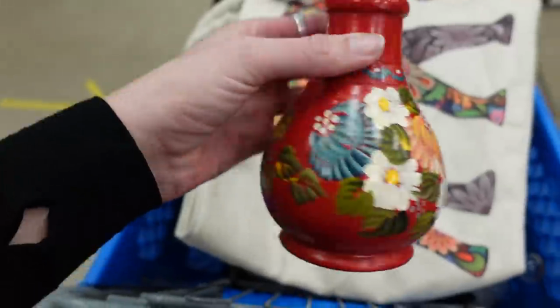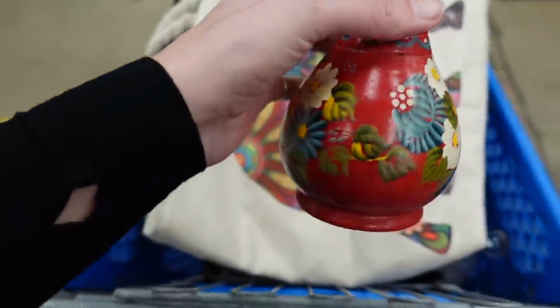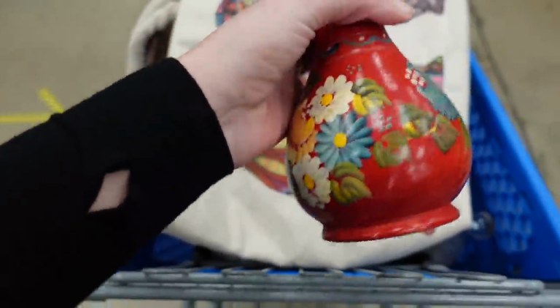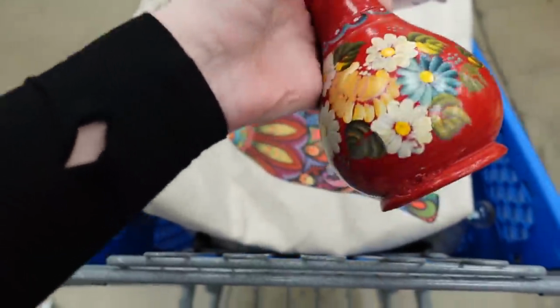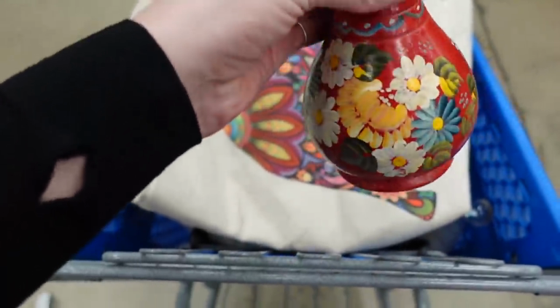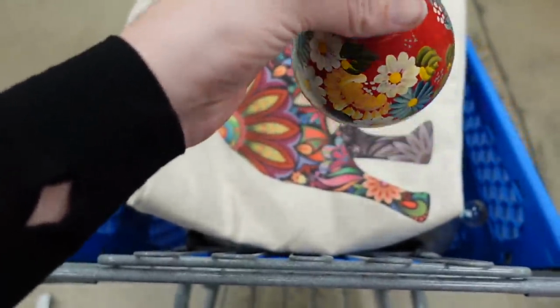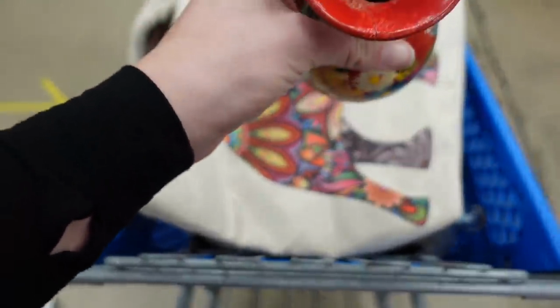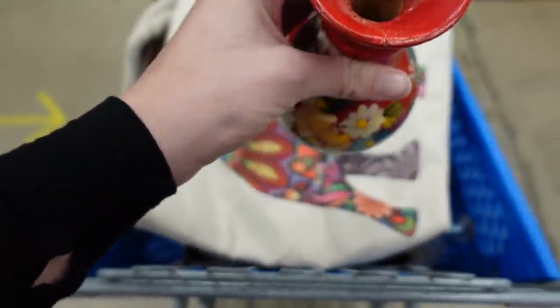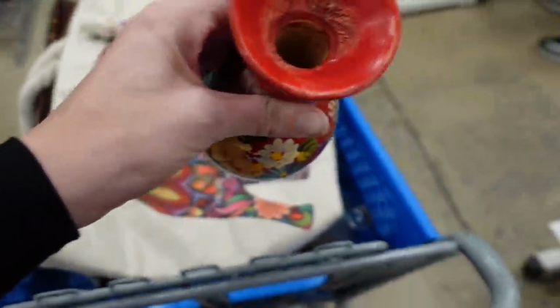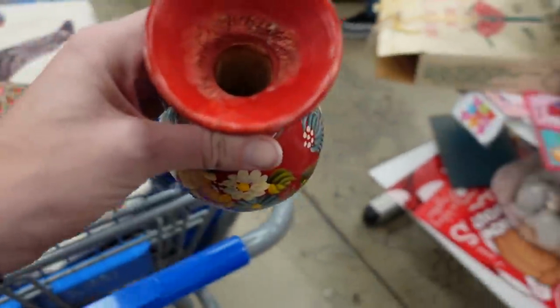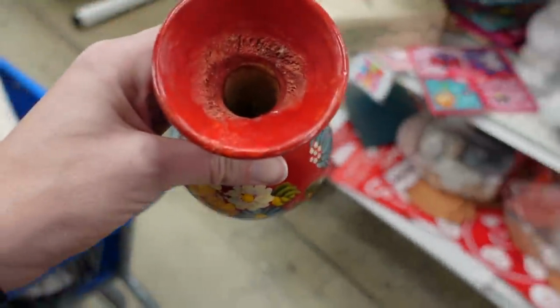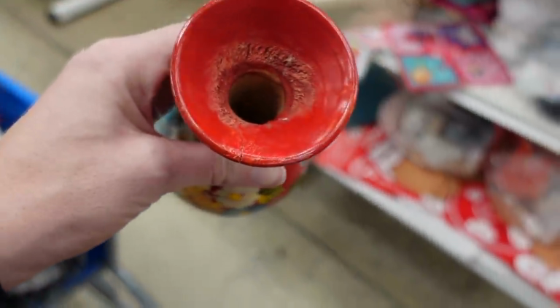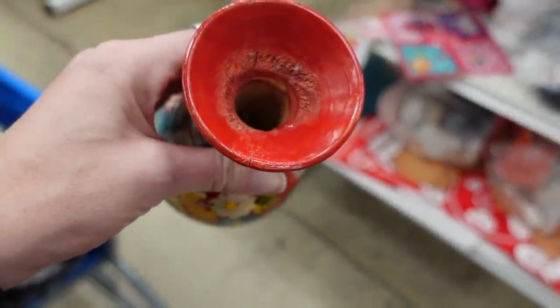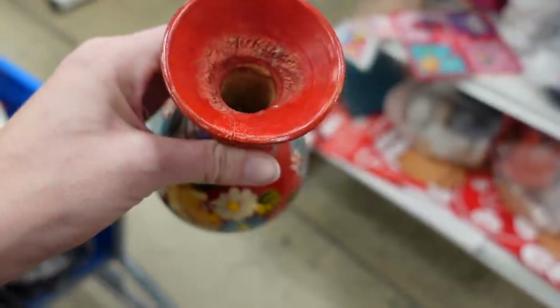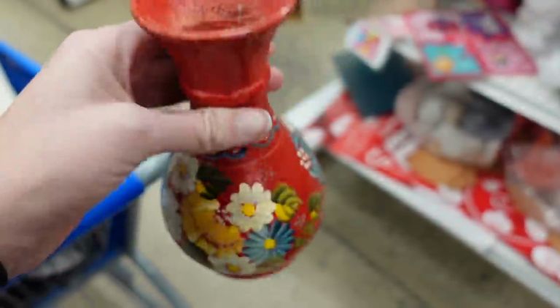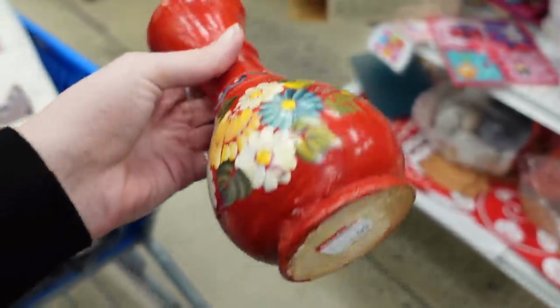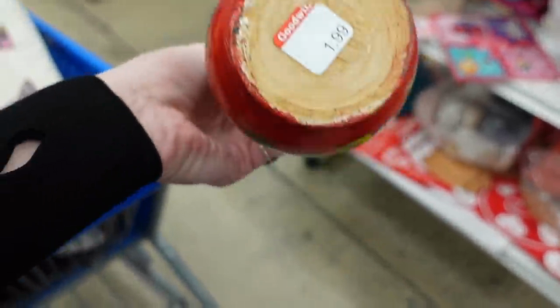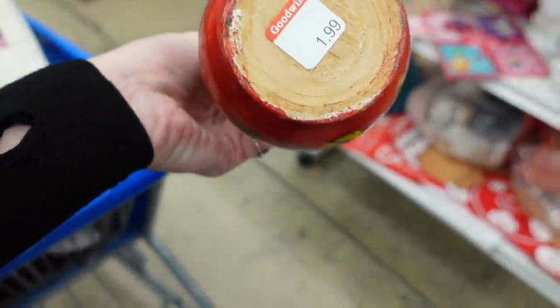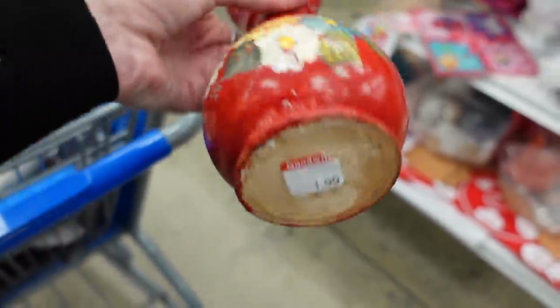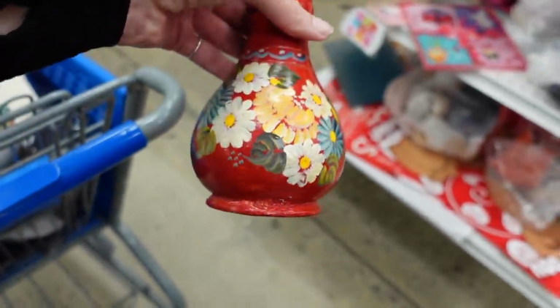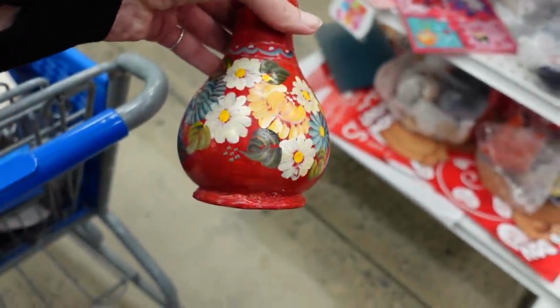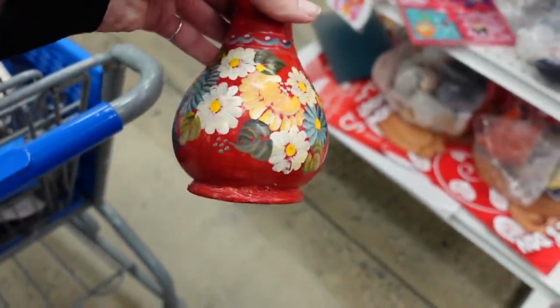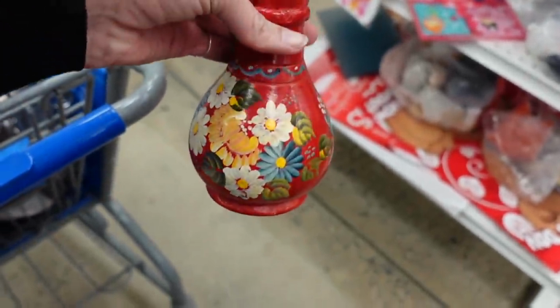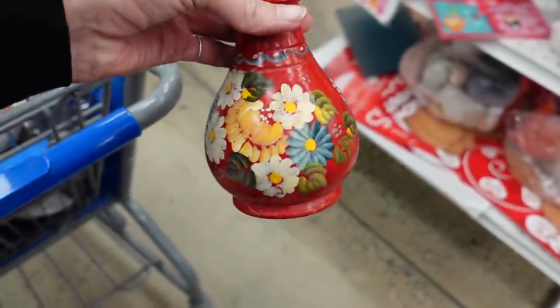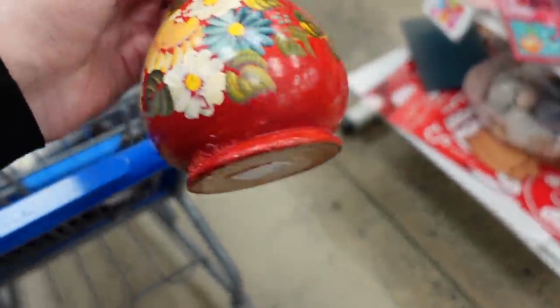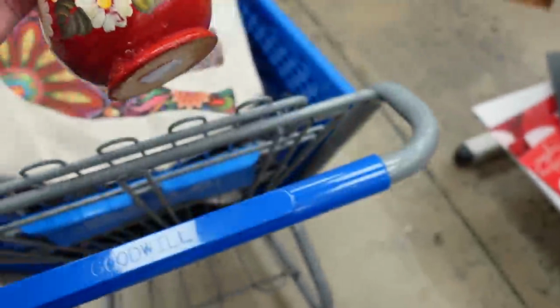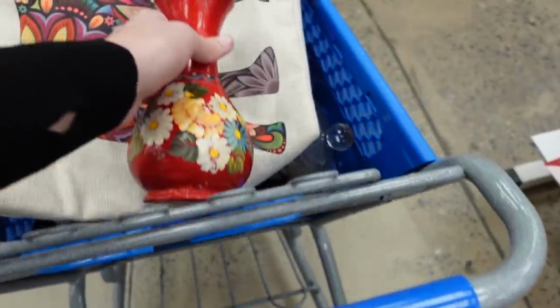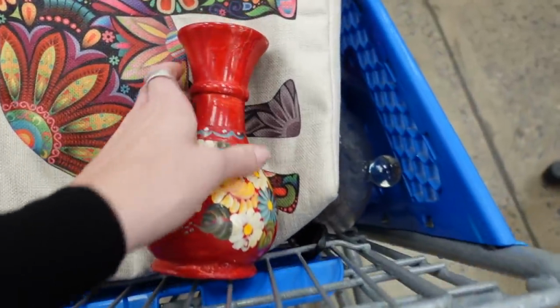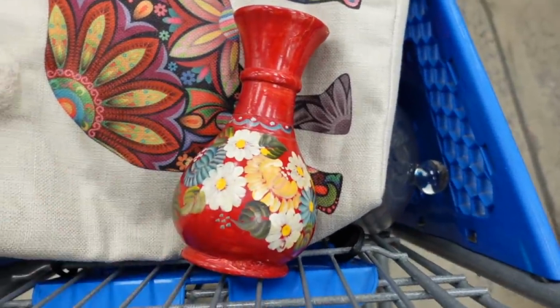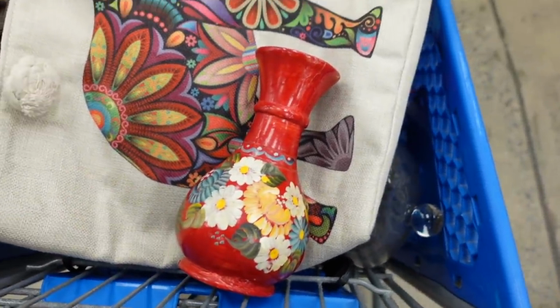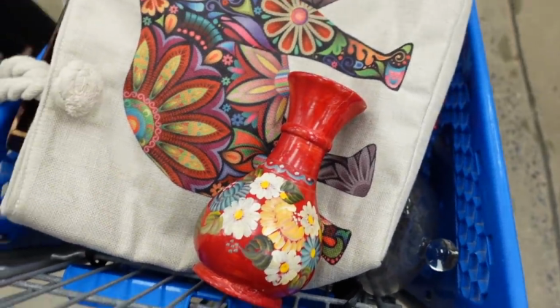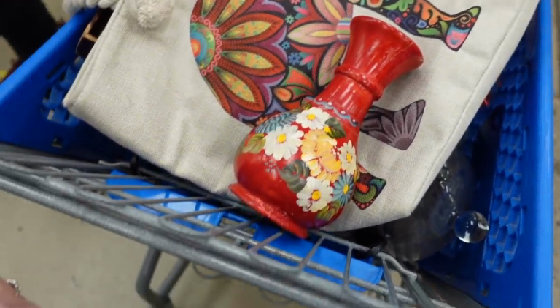I also found this hand-painted wooden vase — I do believe it's a vase, it could also be a candlestick holder, but I'm leaning towards vase. I grabbed it because I loved the colors.